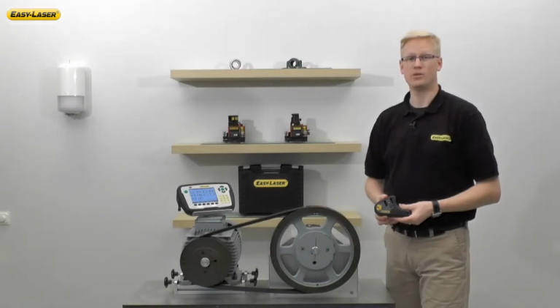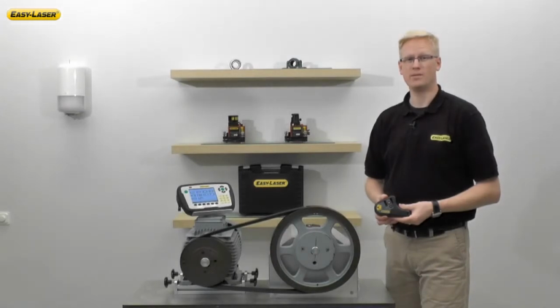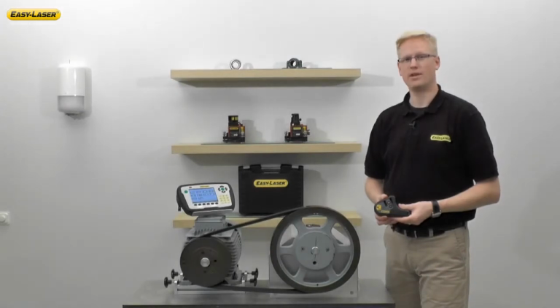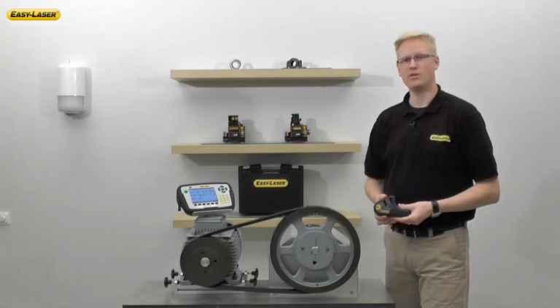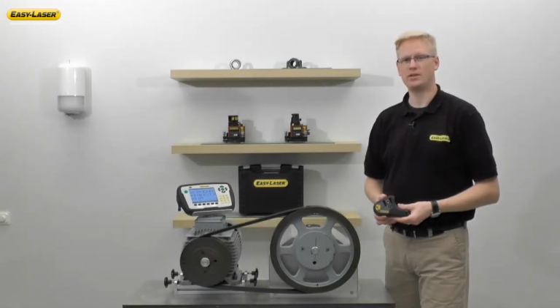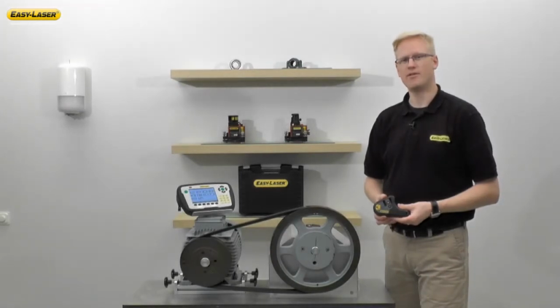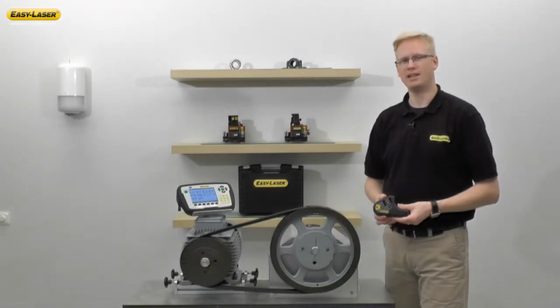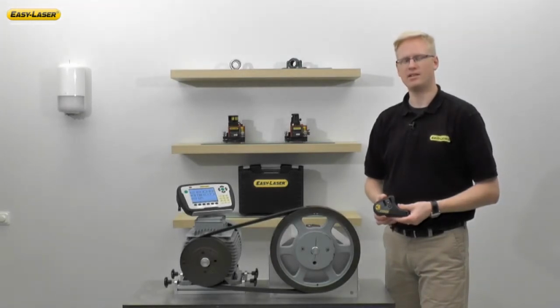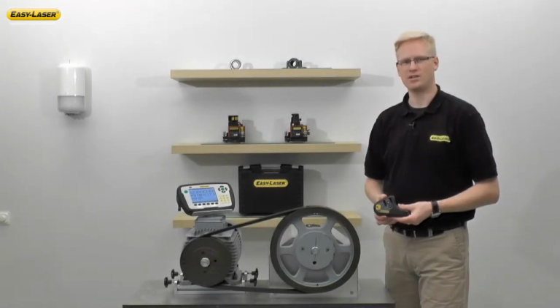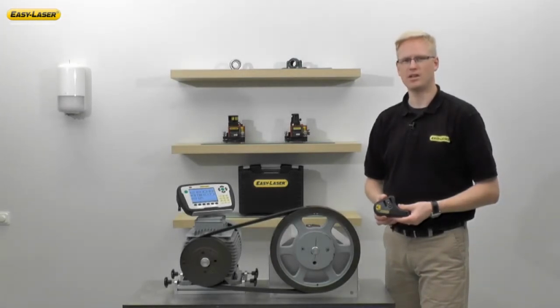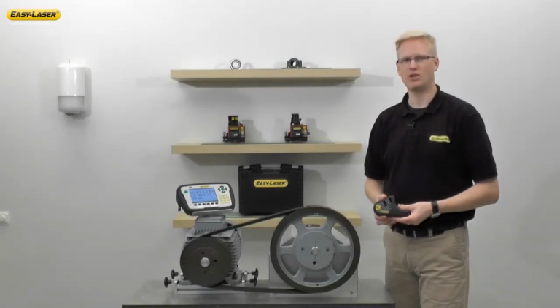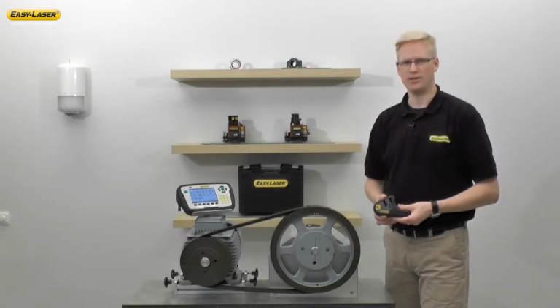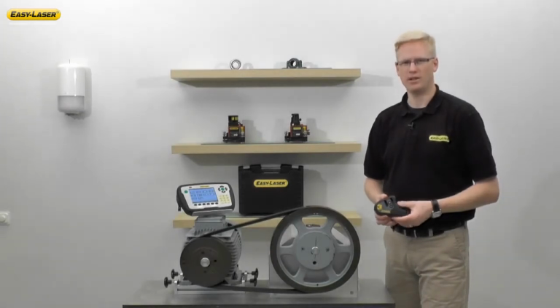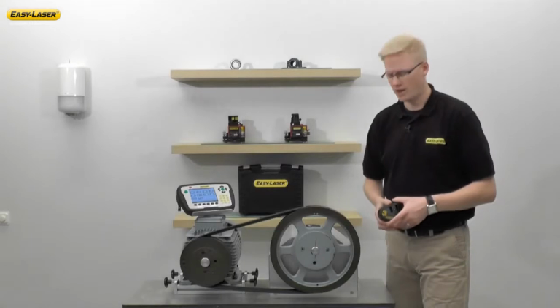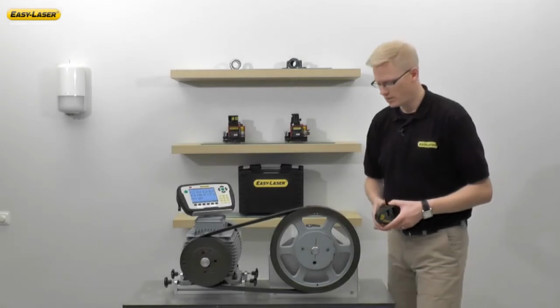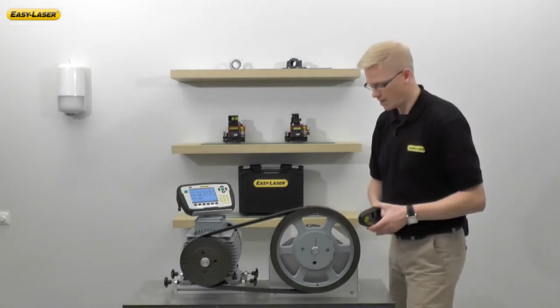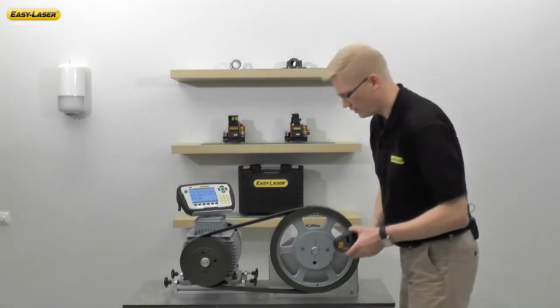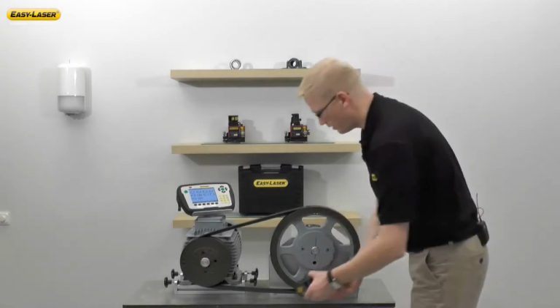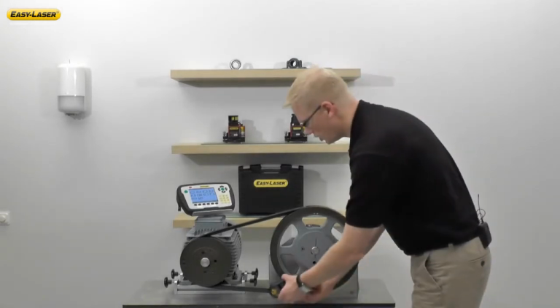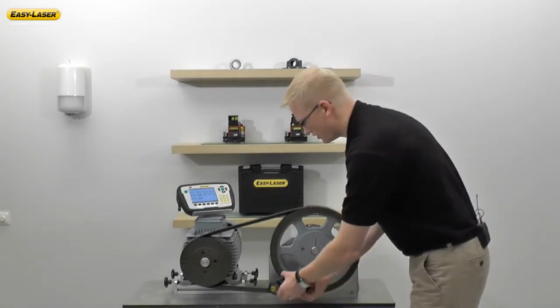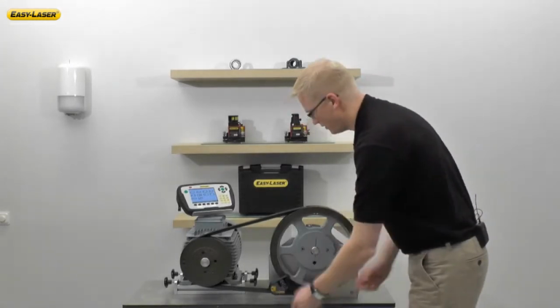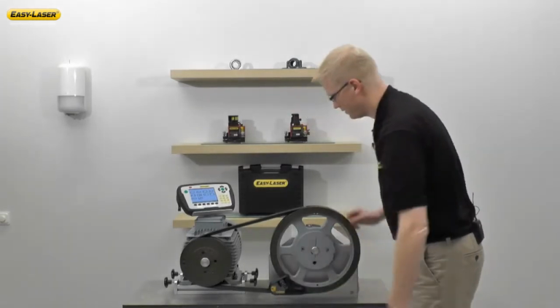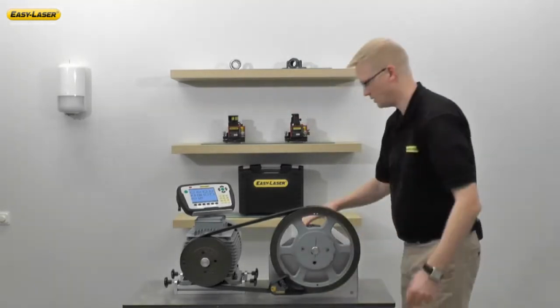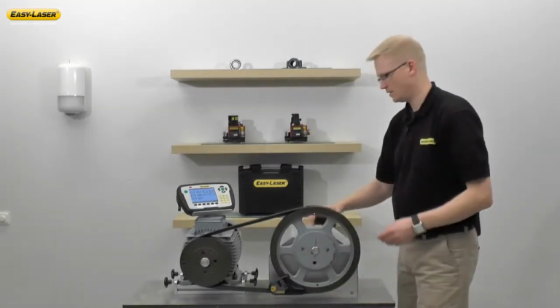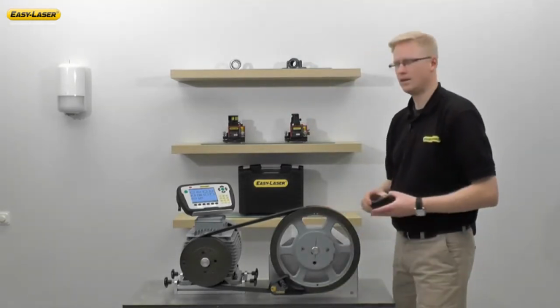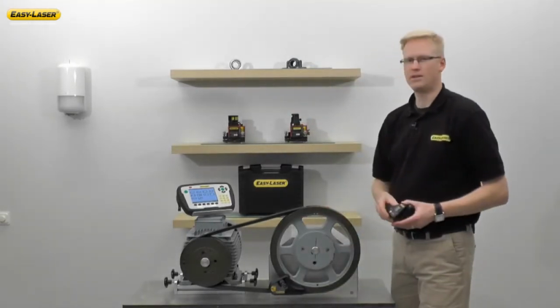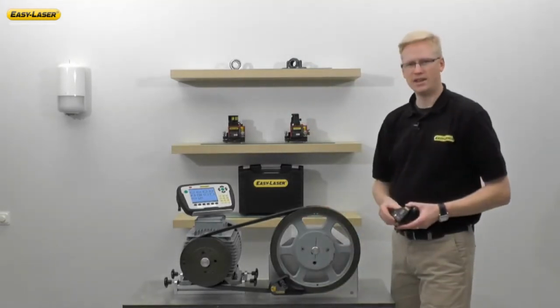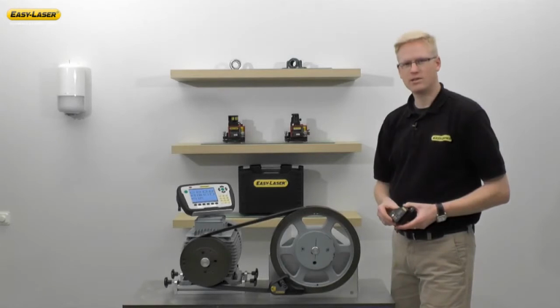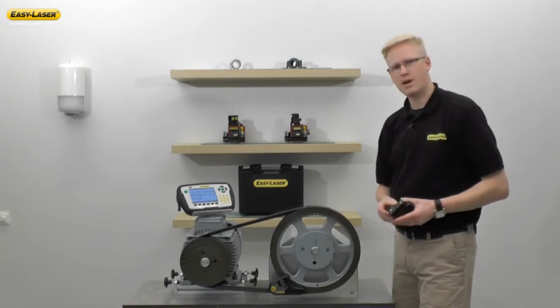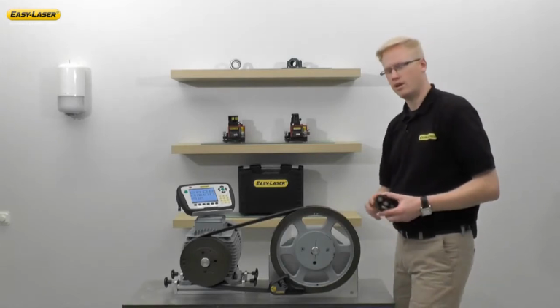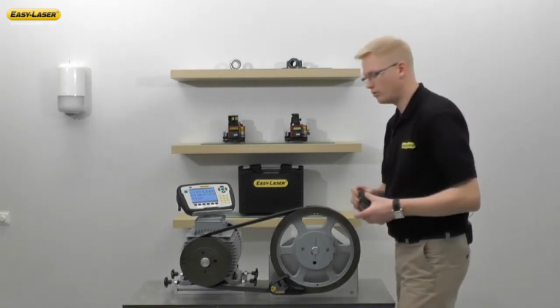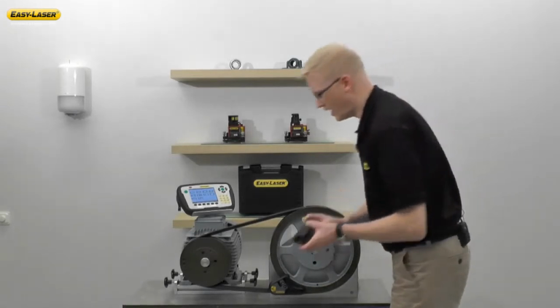Both transmitter and receiver have magnets that attach to the side of the shiv. The transmitter is mounted on the stationary side, and the detector is mounted on the movable side.